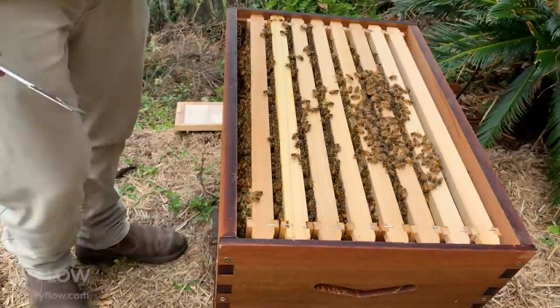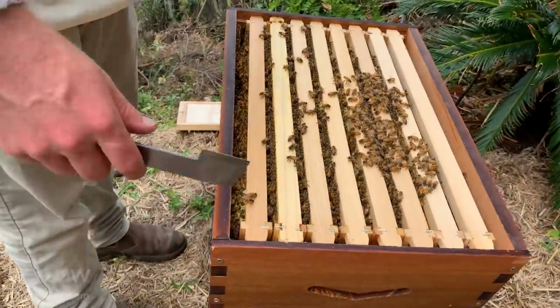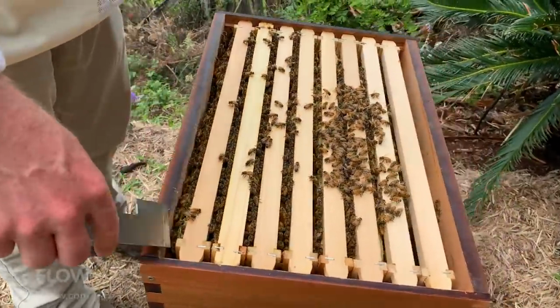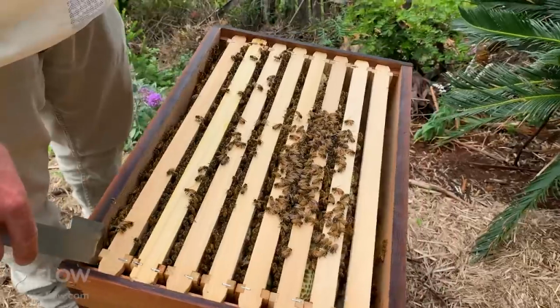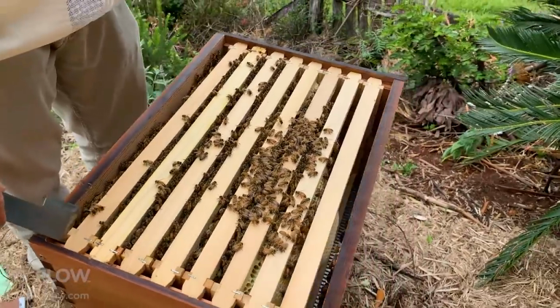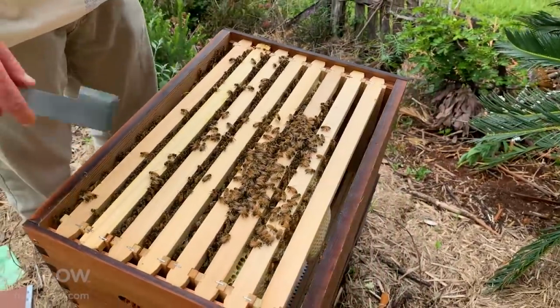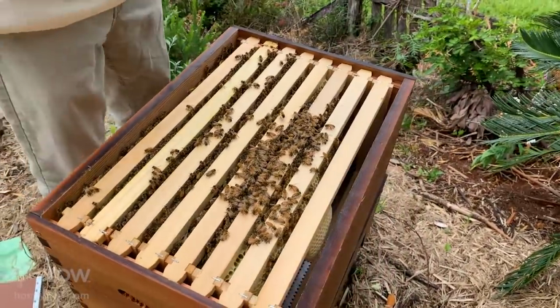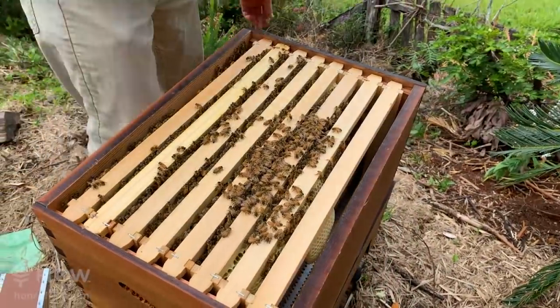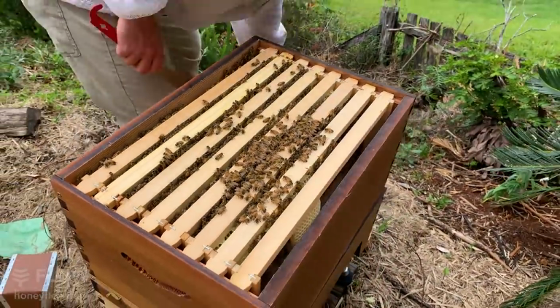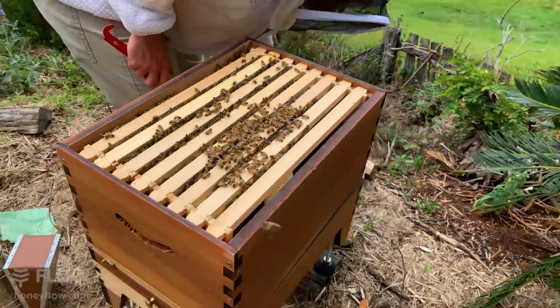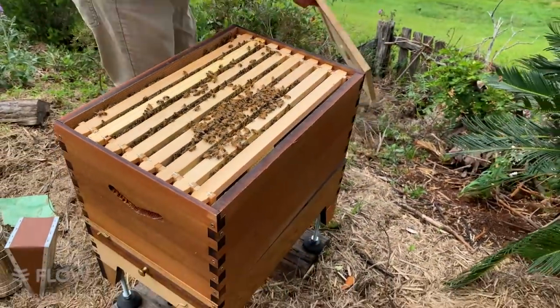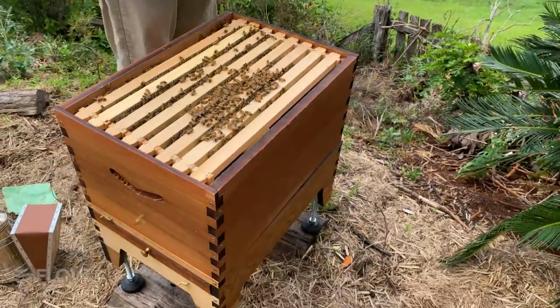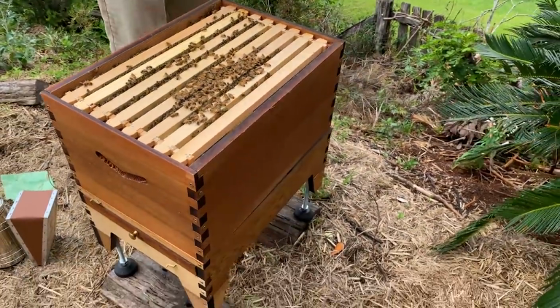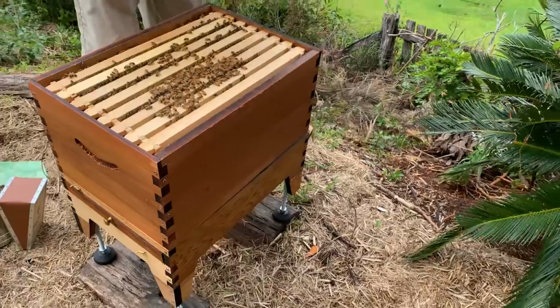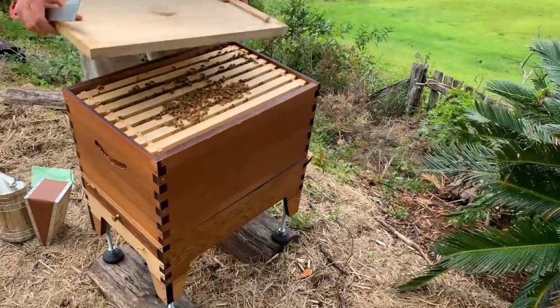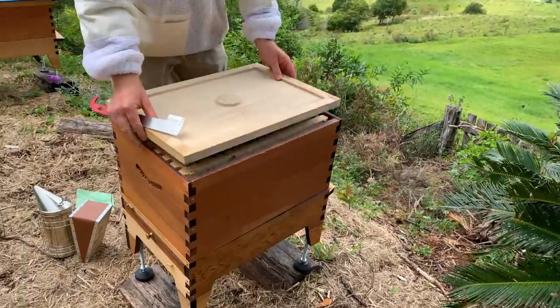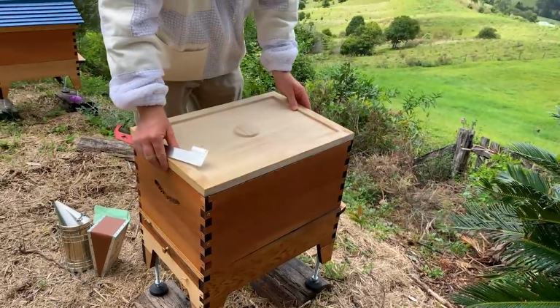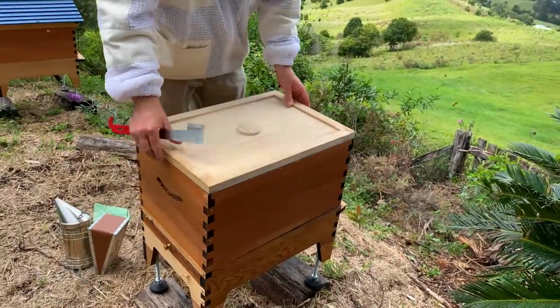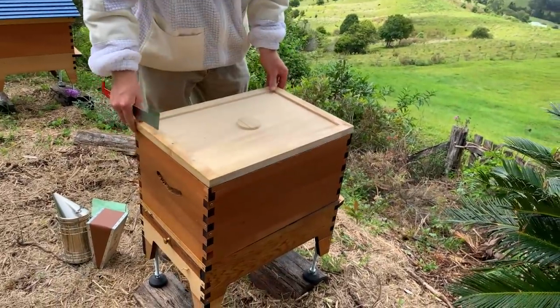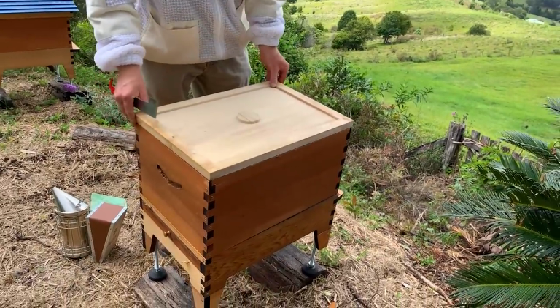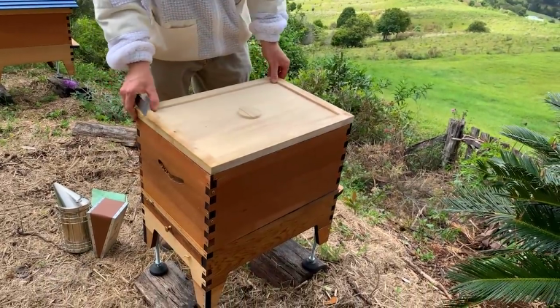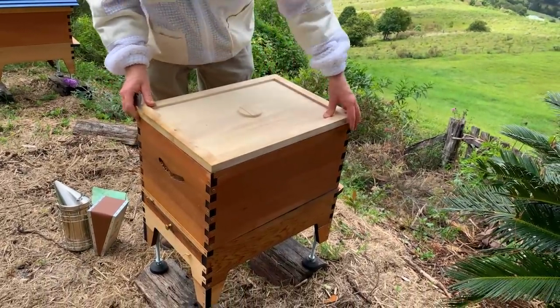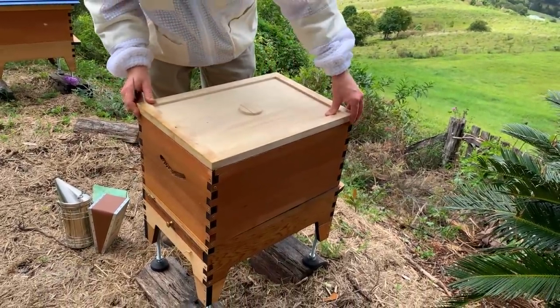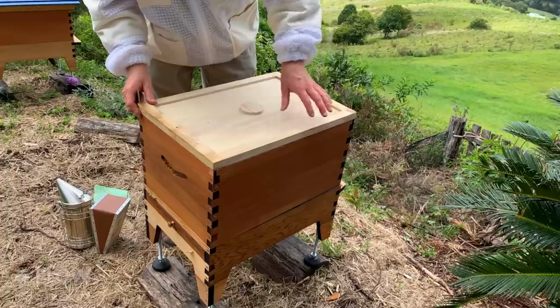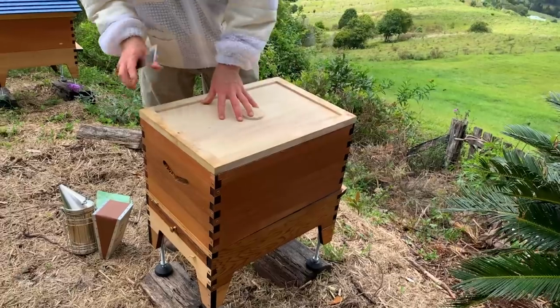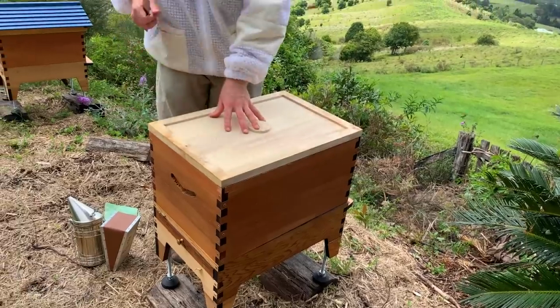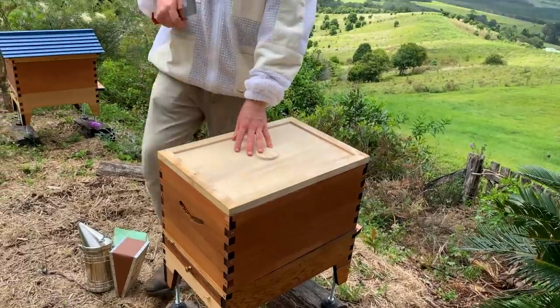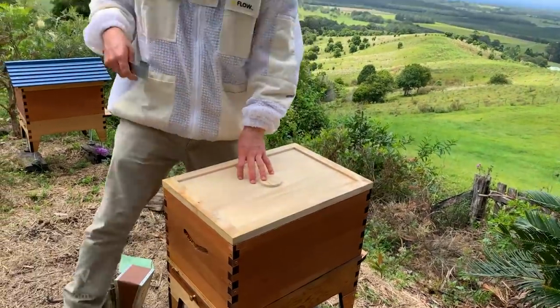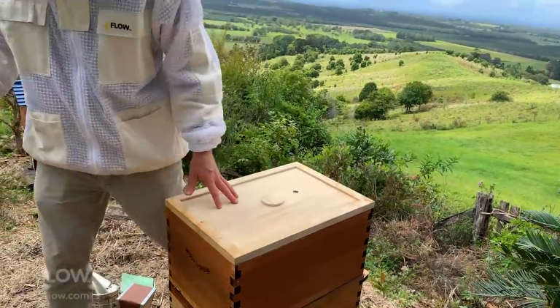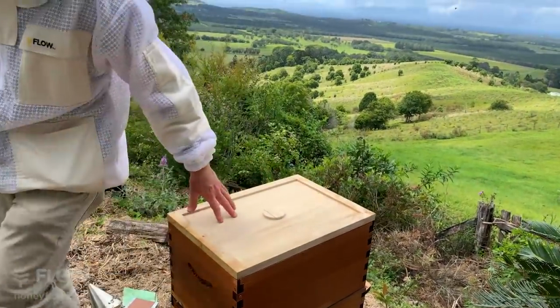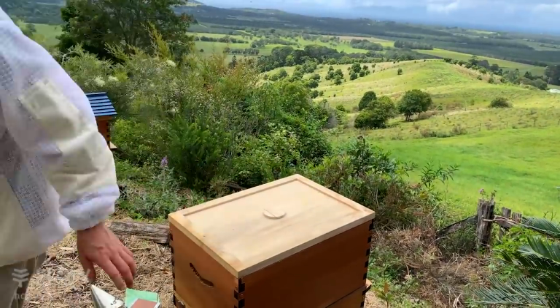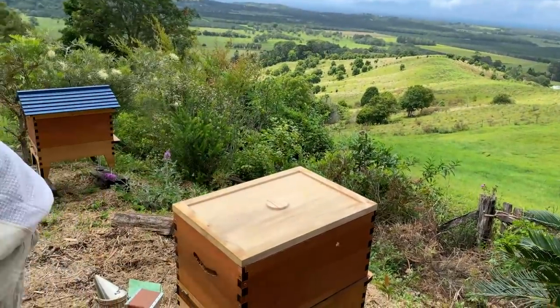We've got time for one more question, and we're going to be closing up this hive now, putting it all back together. They seem to have calmed down since I added that little bit of smoke.